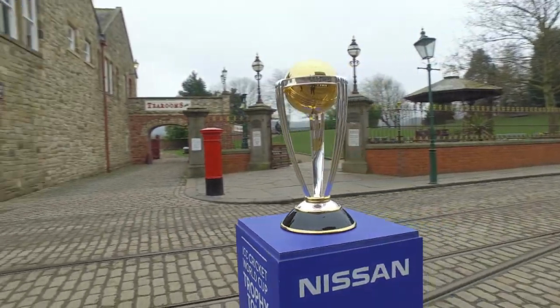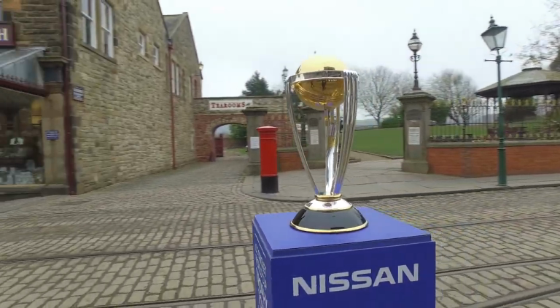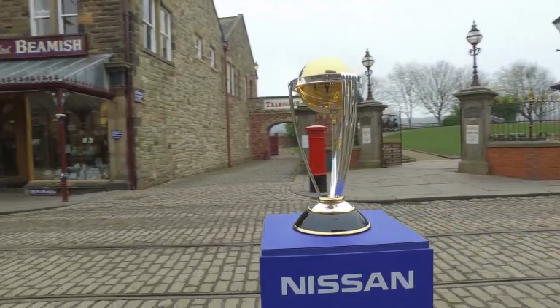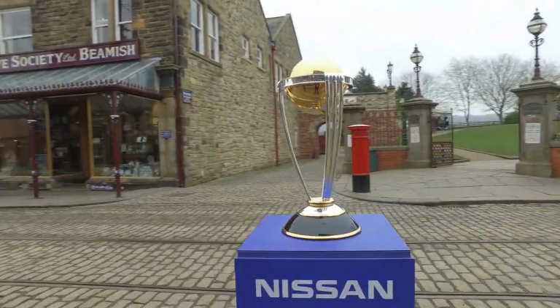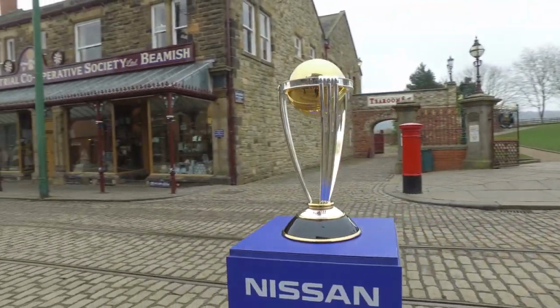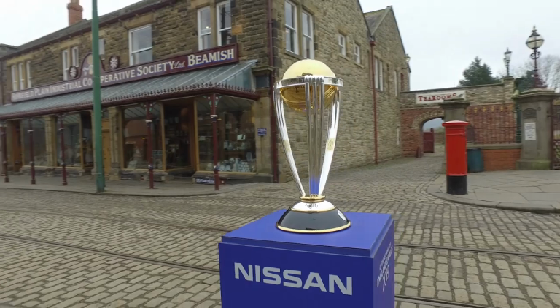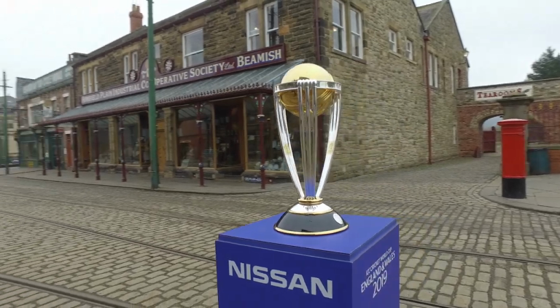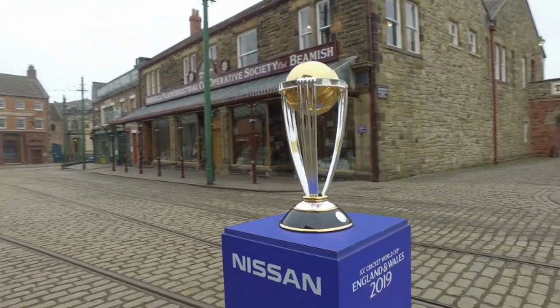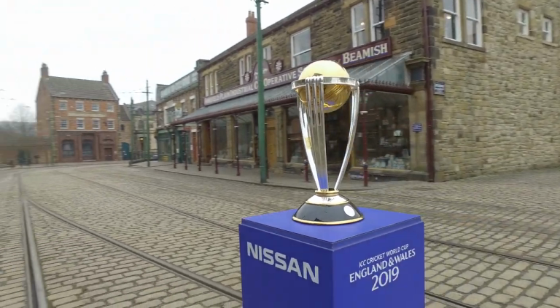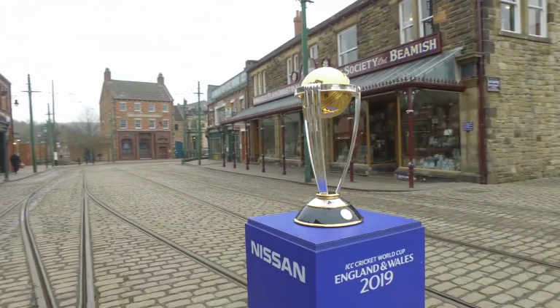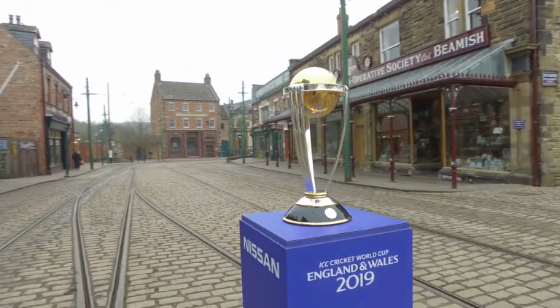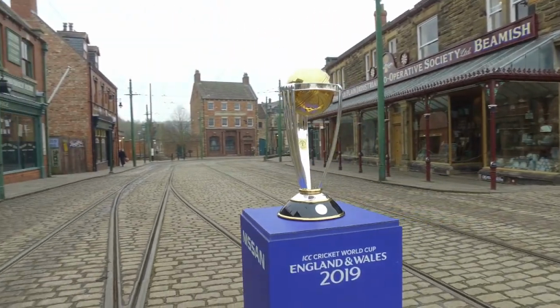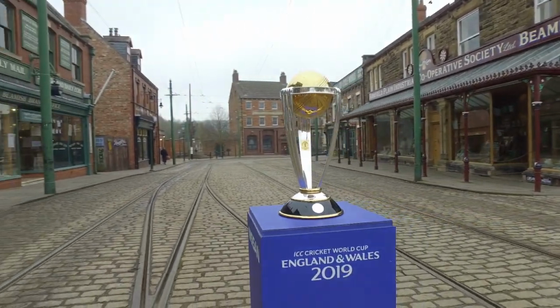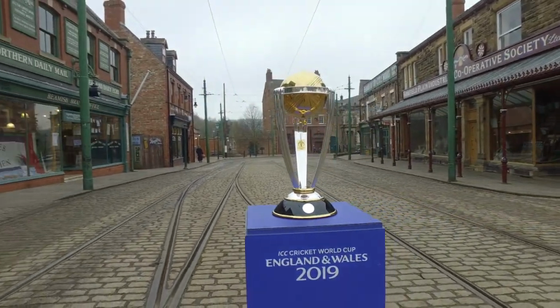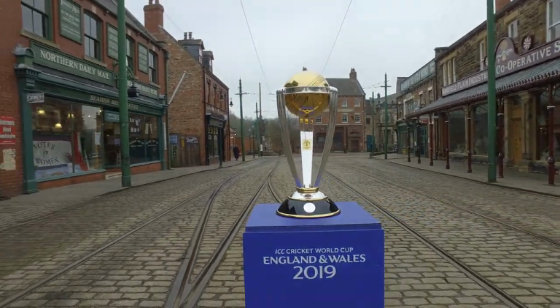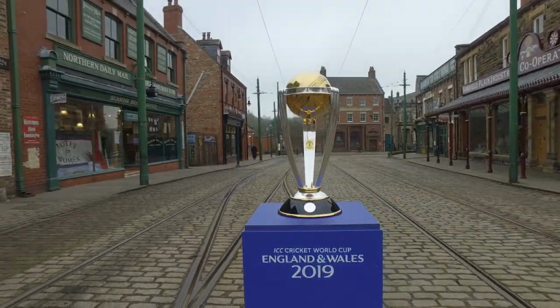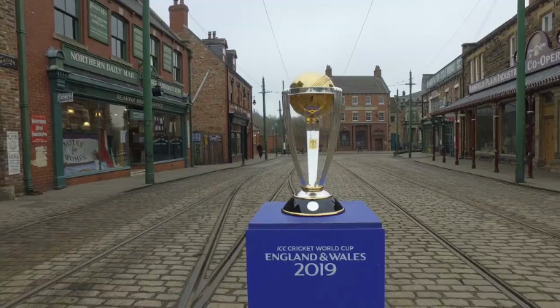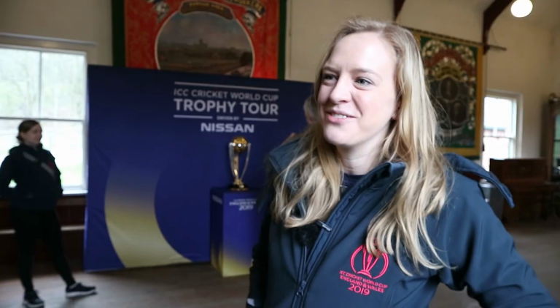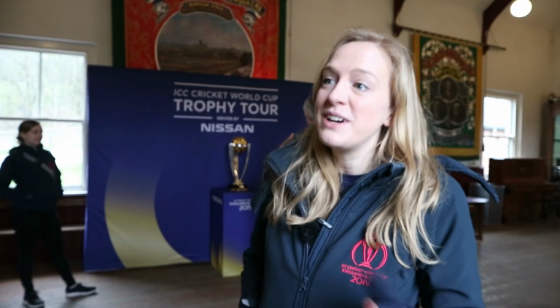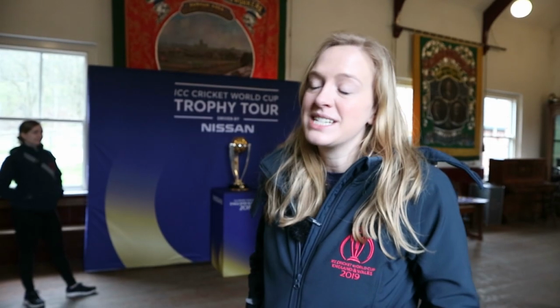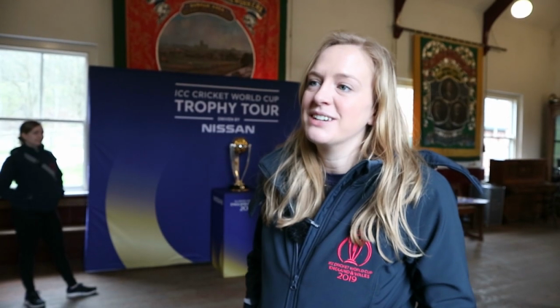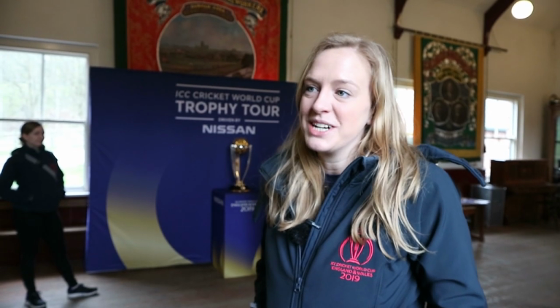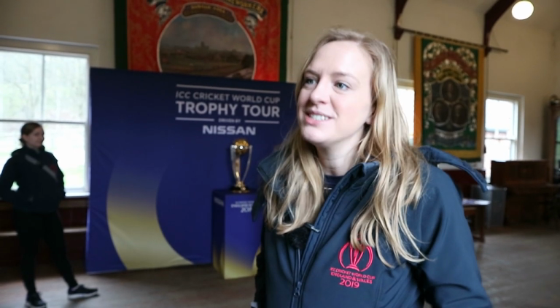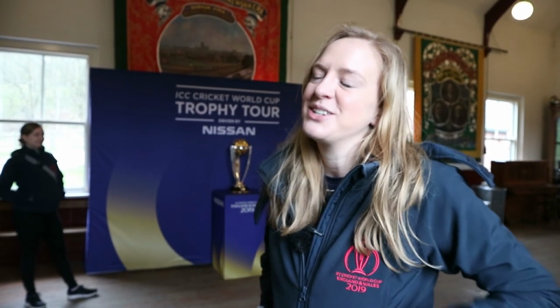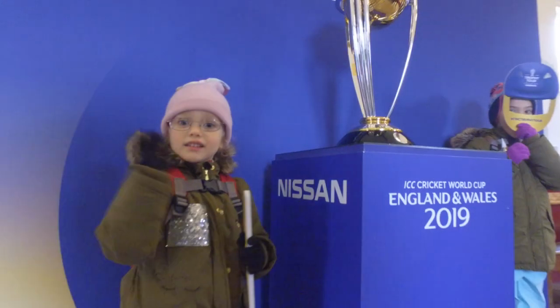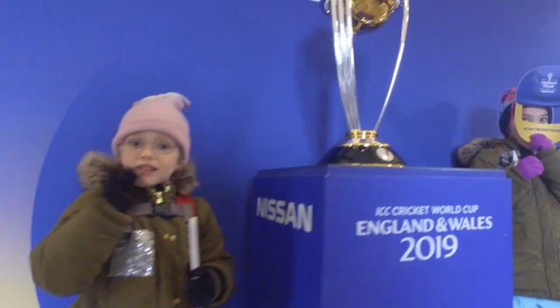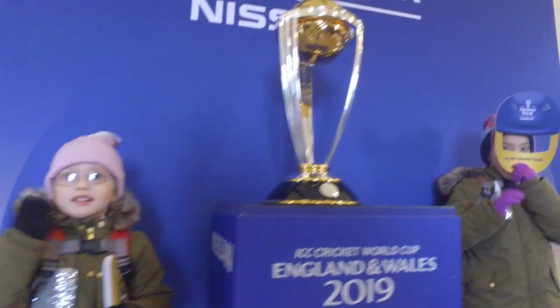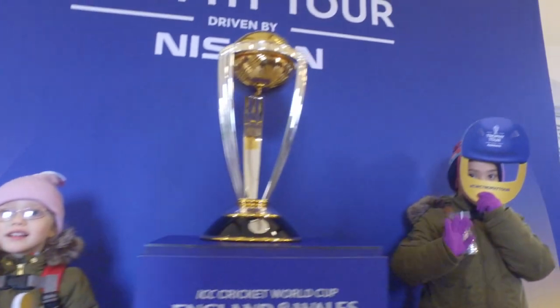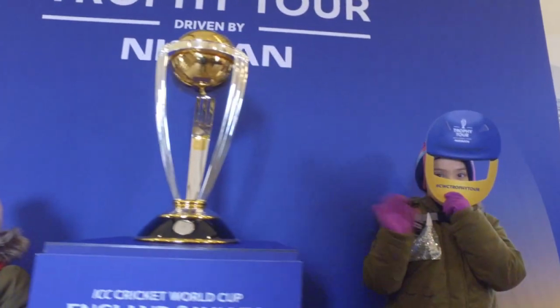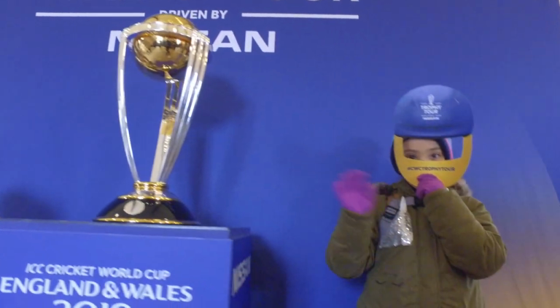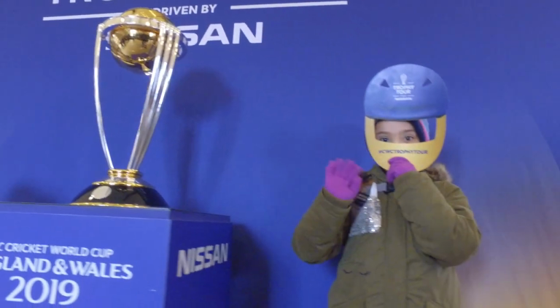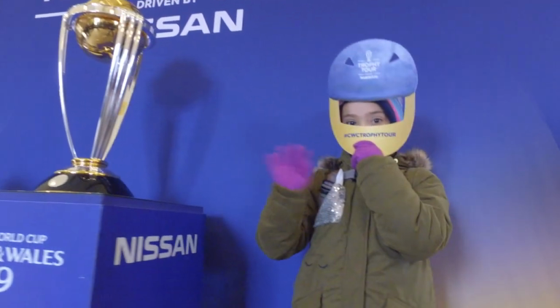It was really interesting this morning — we got a shot in front of the sweet shop and in the marketplace, which is really cool. It's like stepping back into a different world, which is very different to everything else we've done, so it's been really great. Just seeing the public come in and engage with the trophy today has been wonderful.